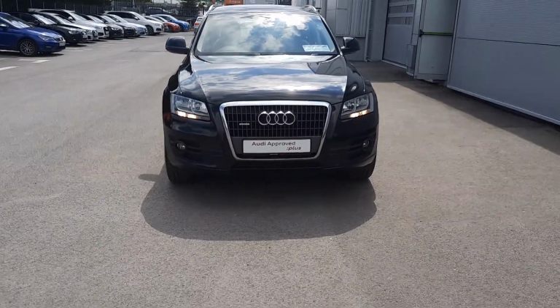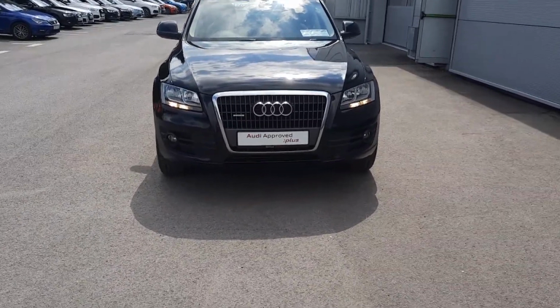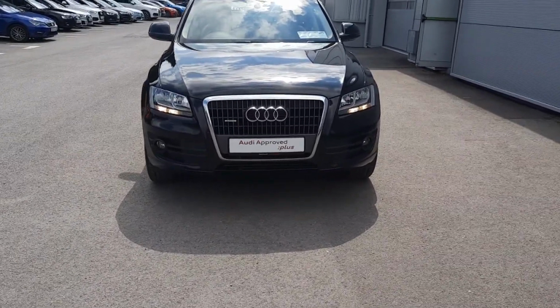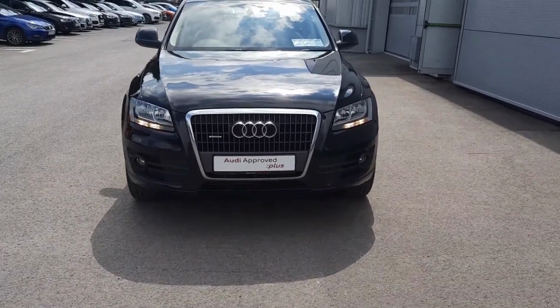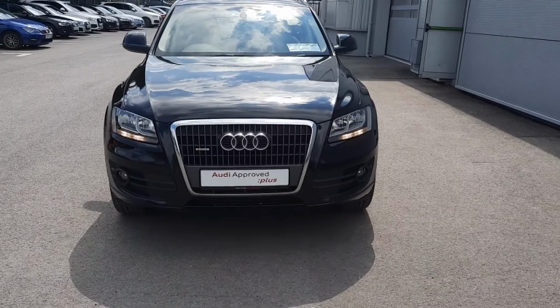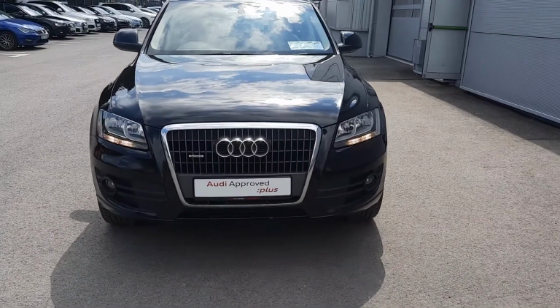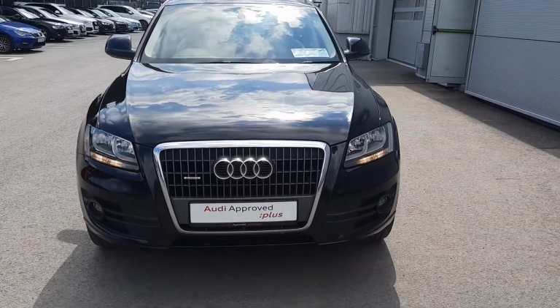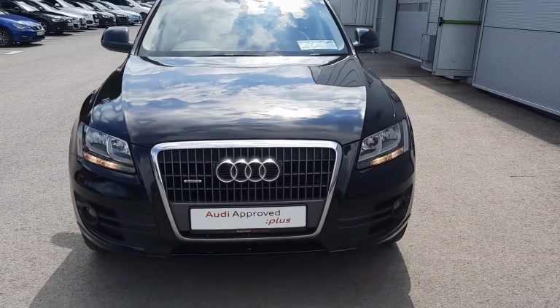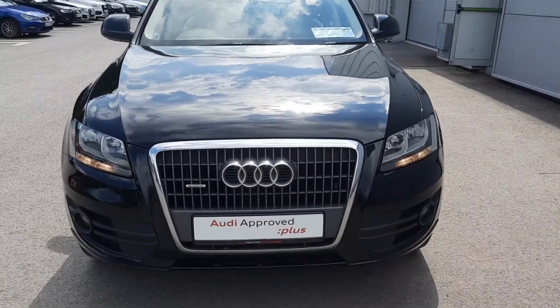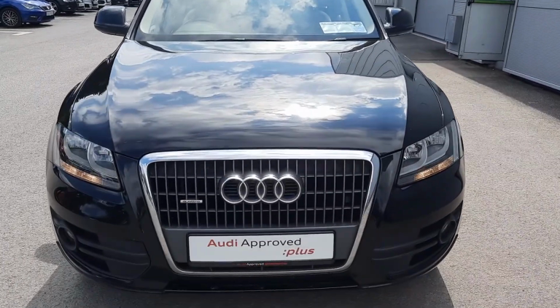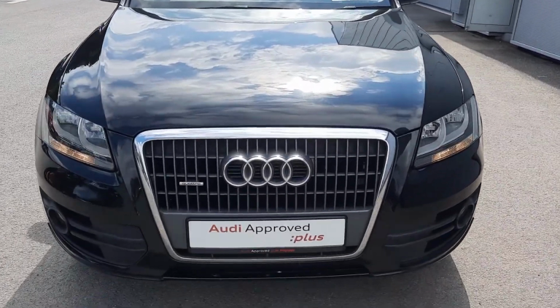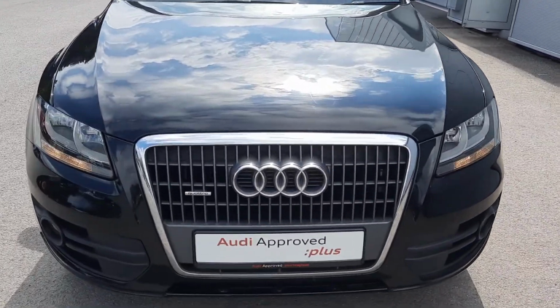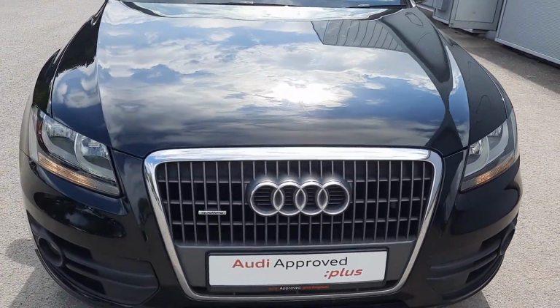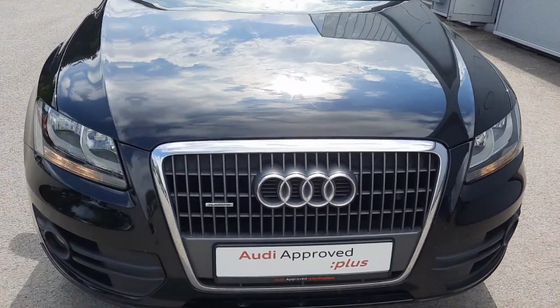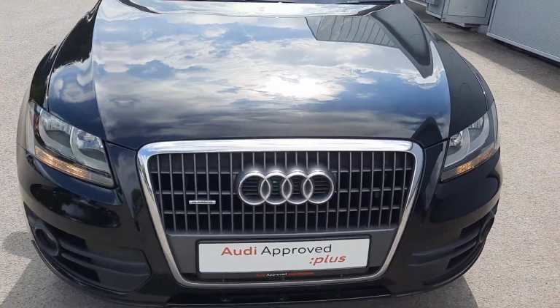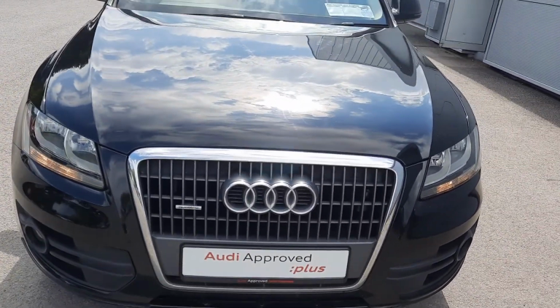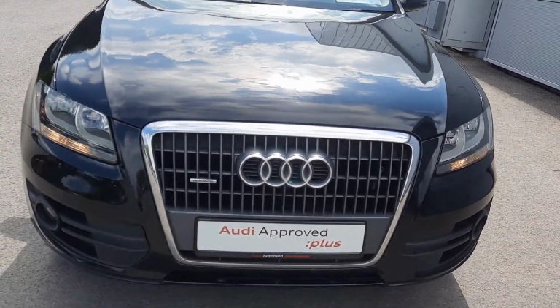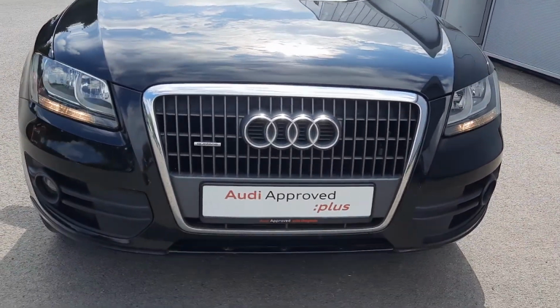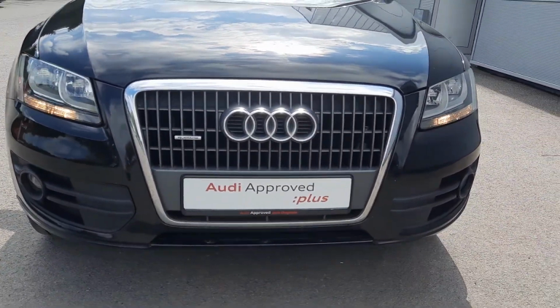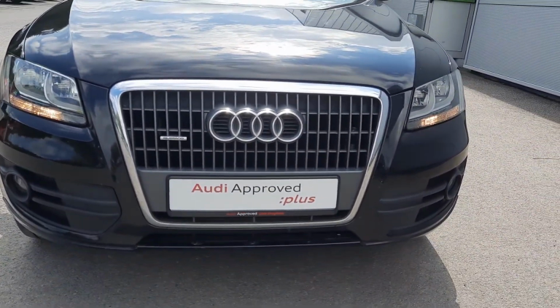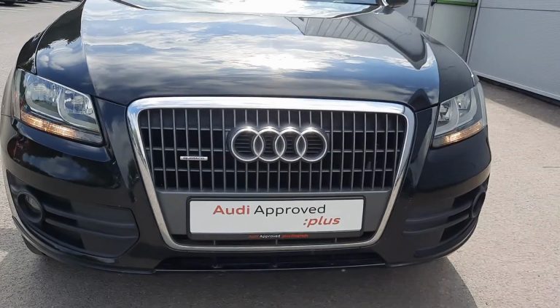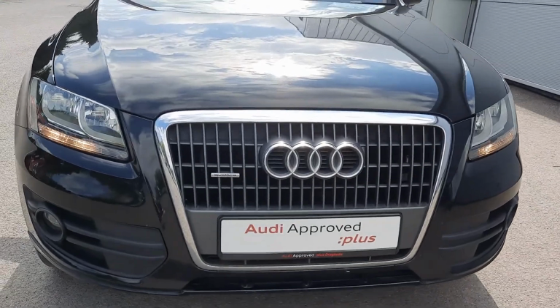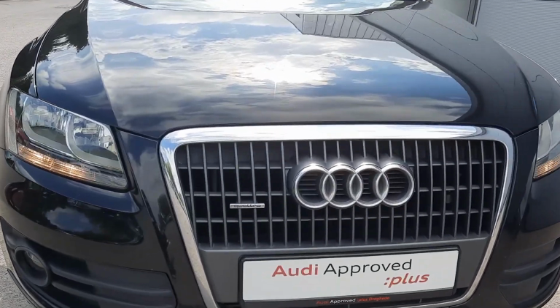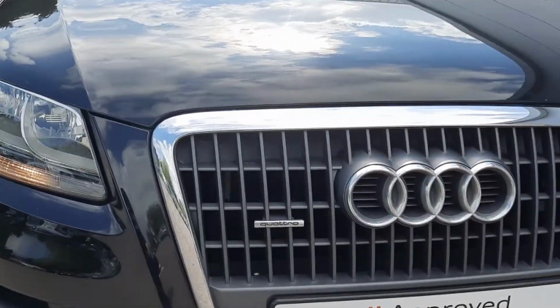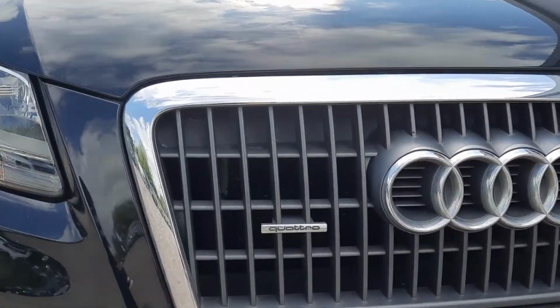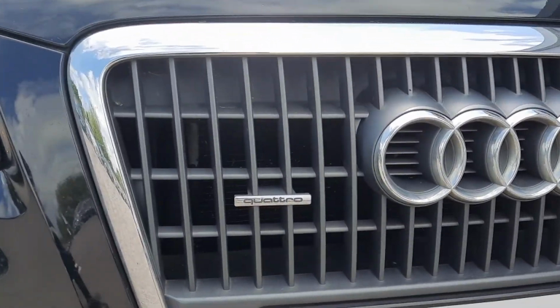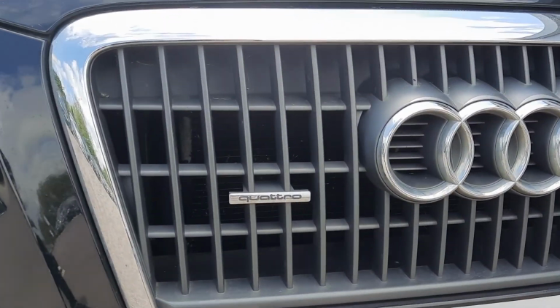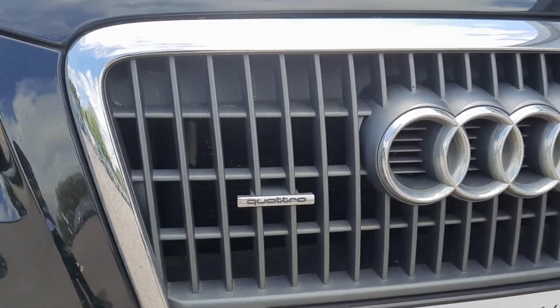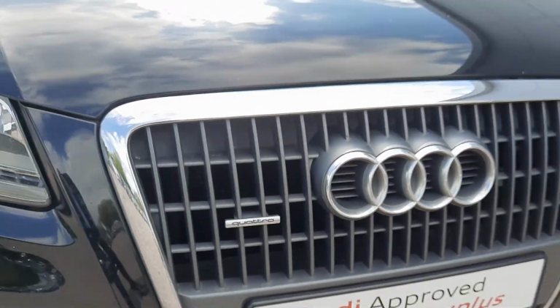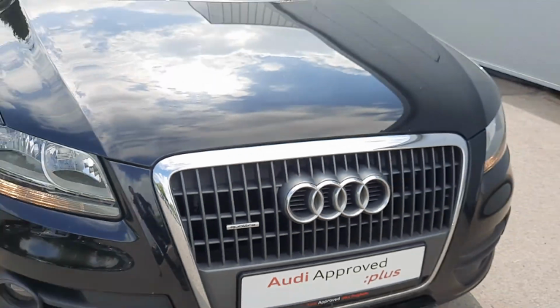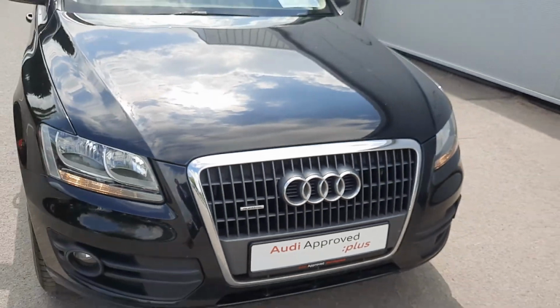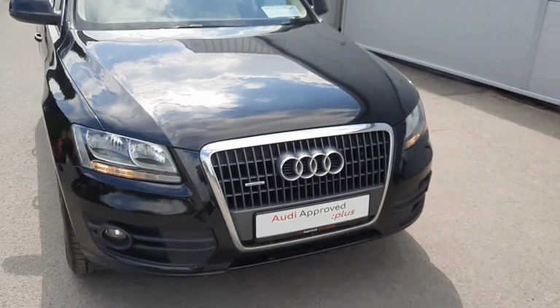As you can see, you have your daytime running lights. You also have your single frame Audi grille with chrome surround on it. Of course, being the Quattro, you've got the Quattro badge just inside that.